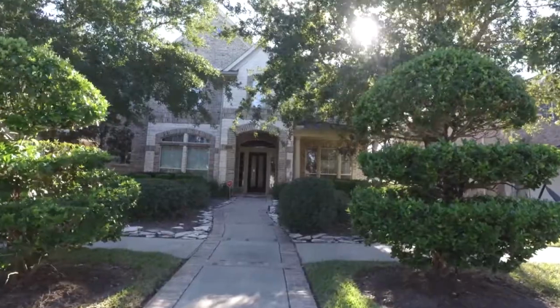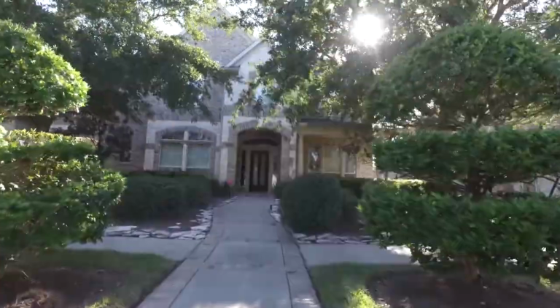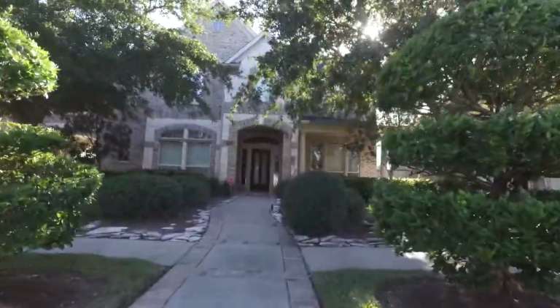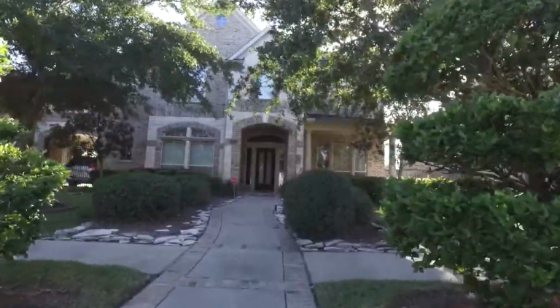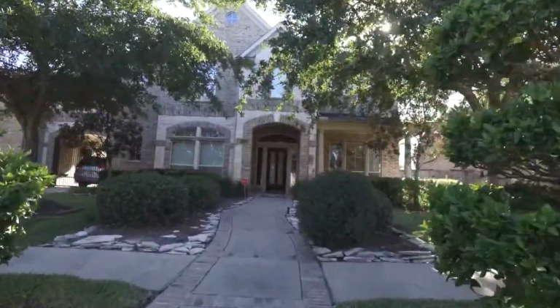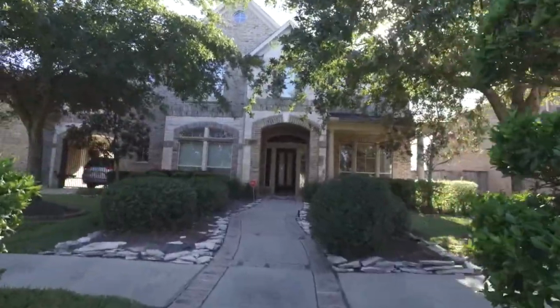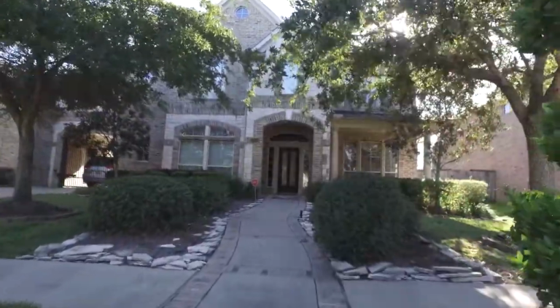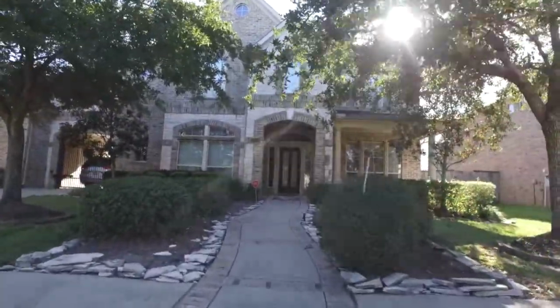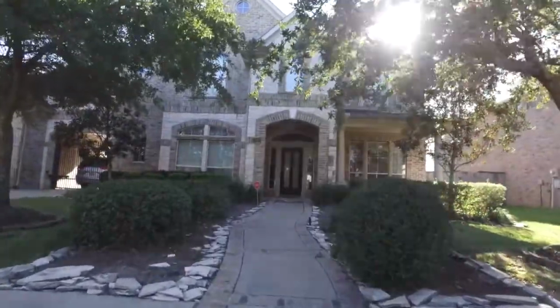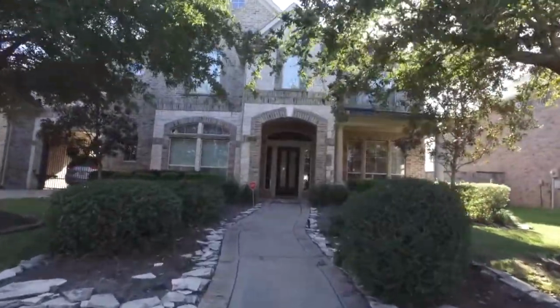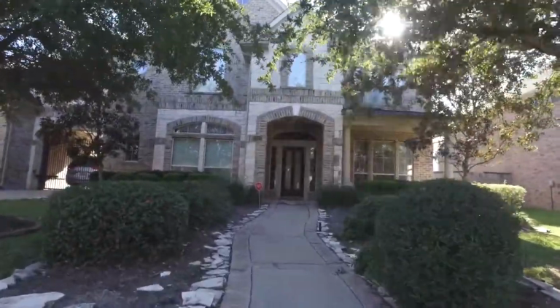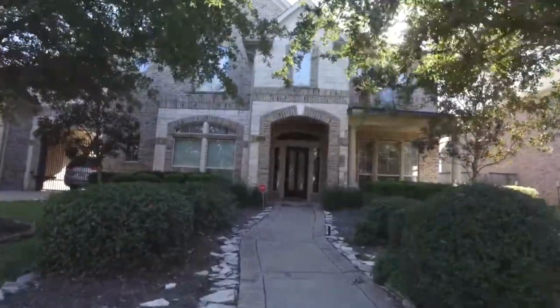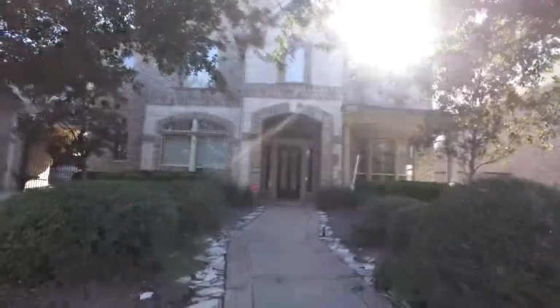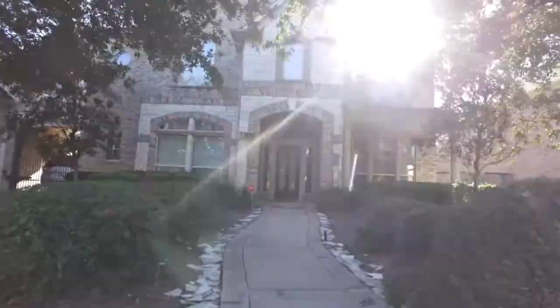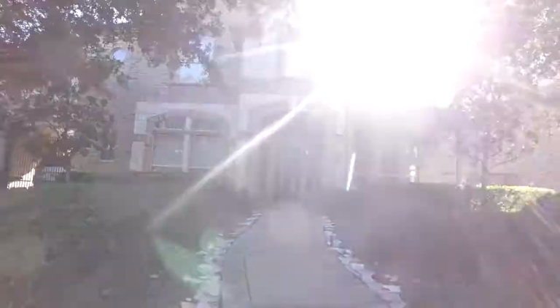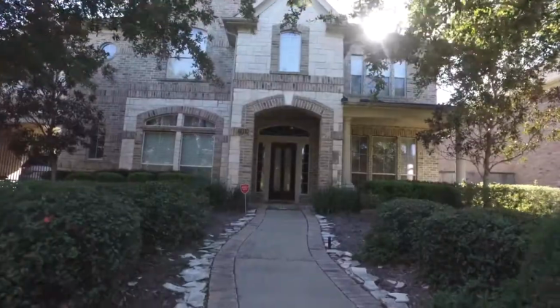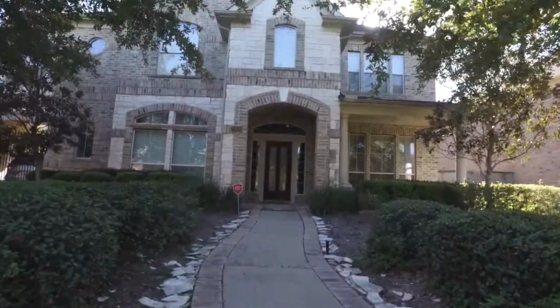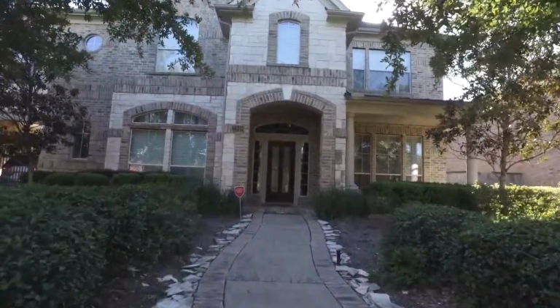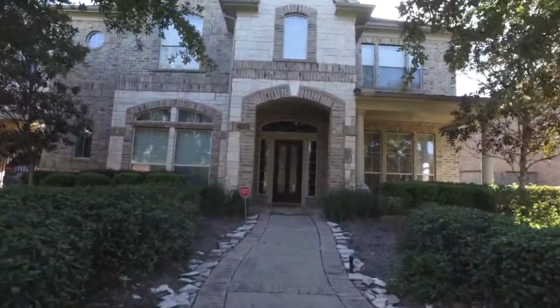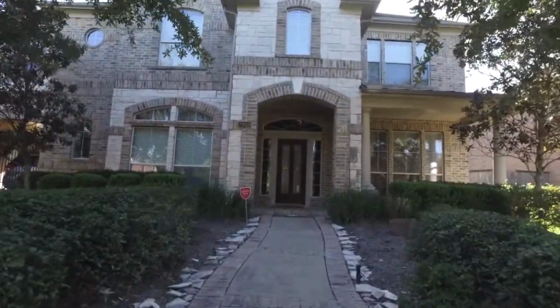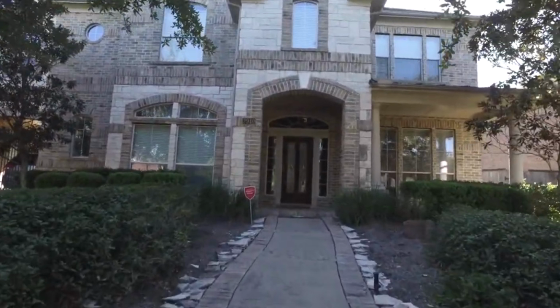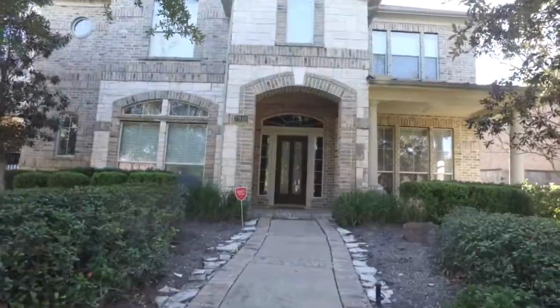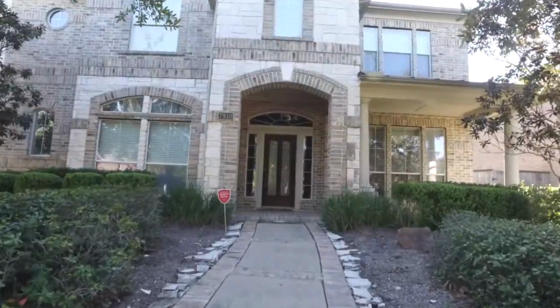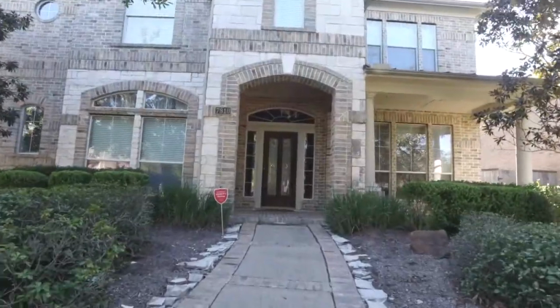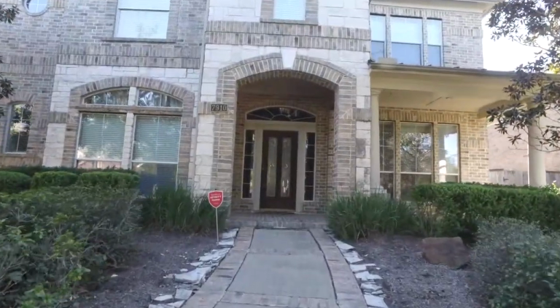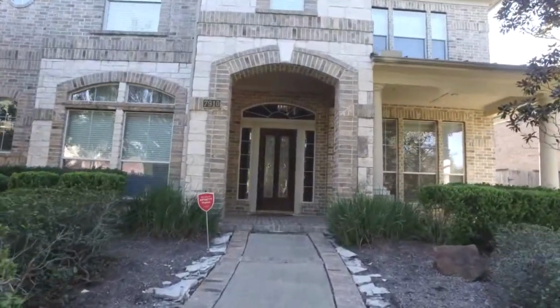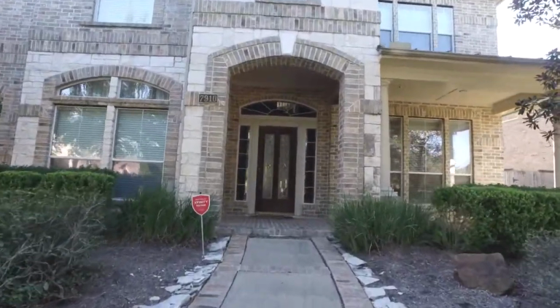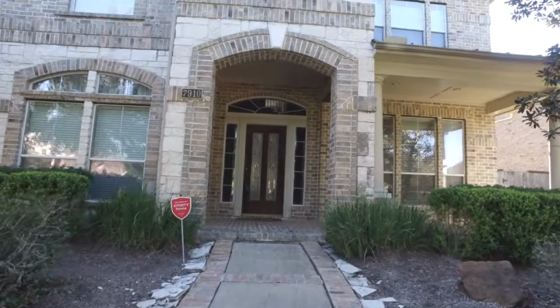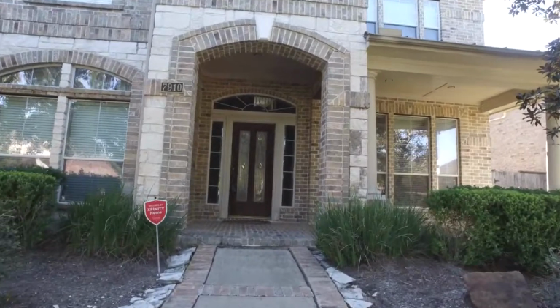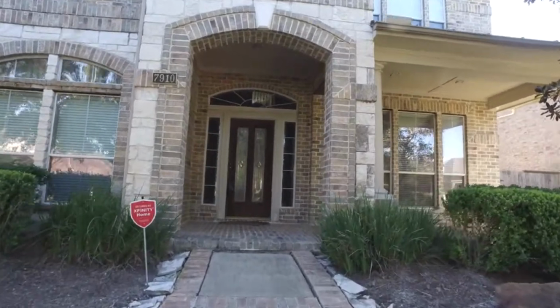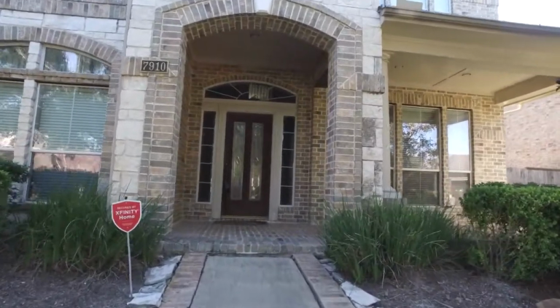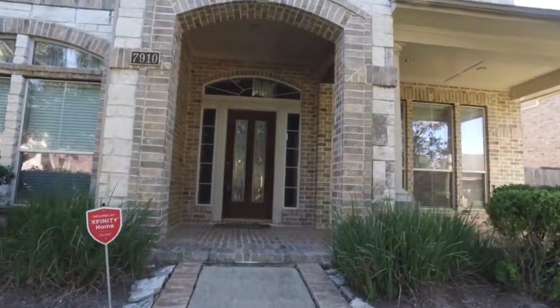Welcome to the walkthrough video tour of this gorgeous former model home with a four-car garage plus a Port Cochère. This home is stunning, located in Sugar Land, Texas.